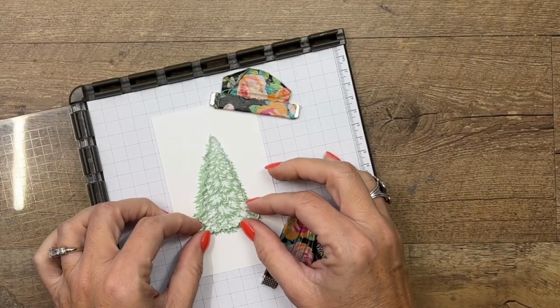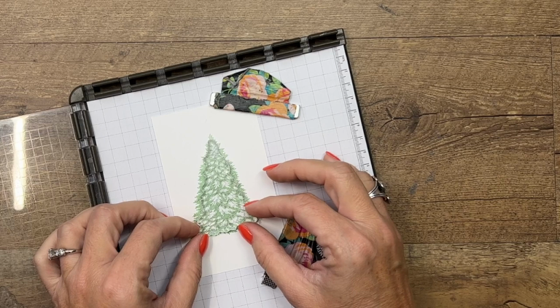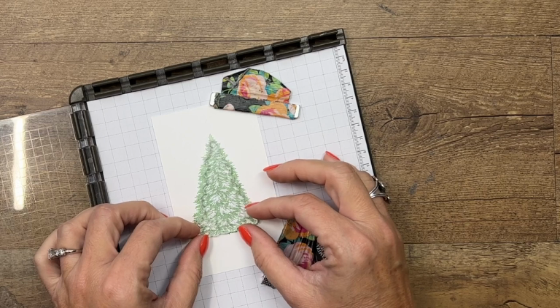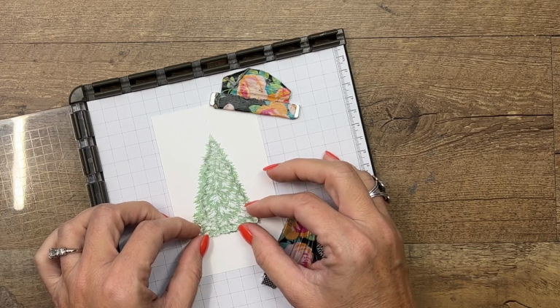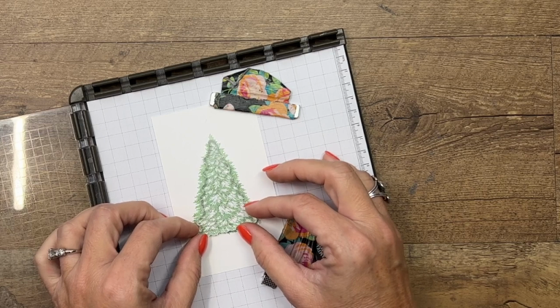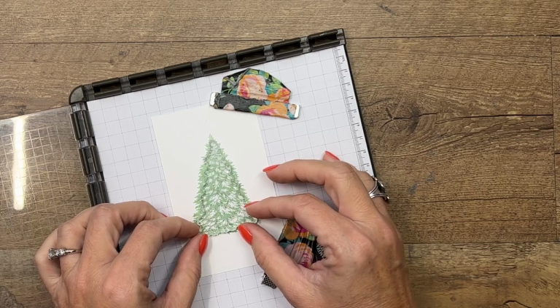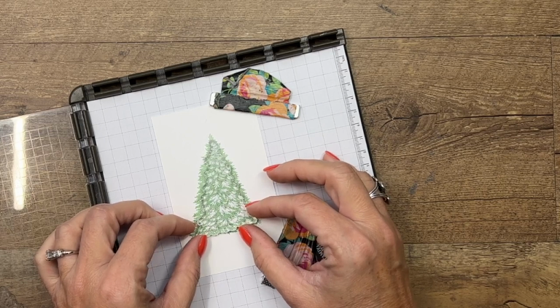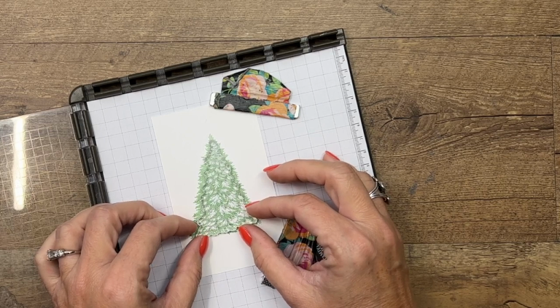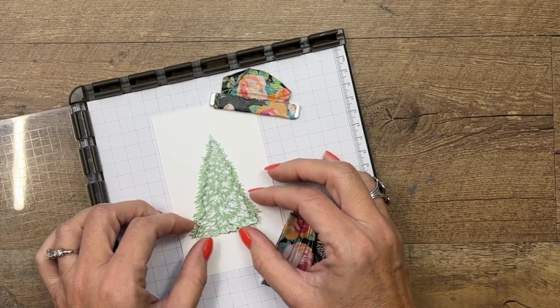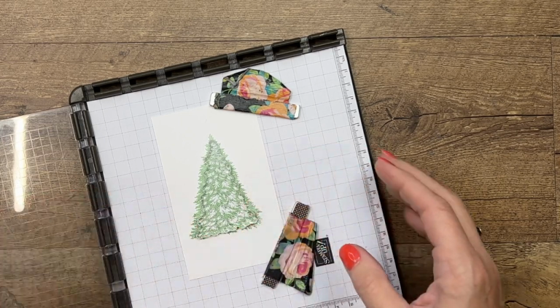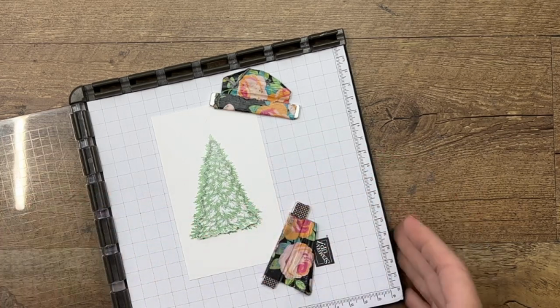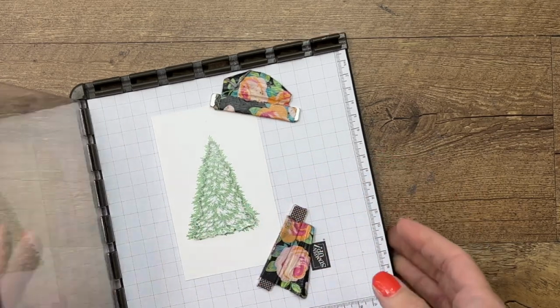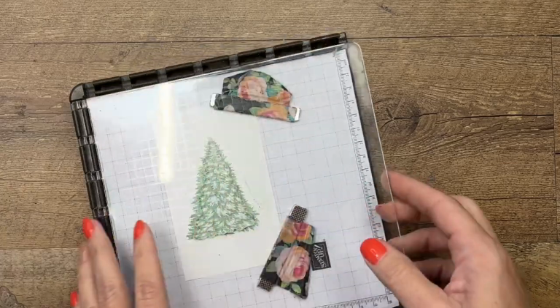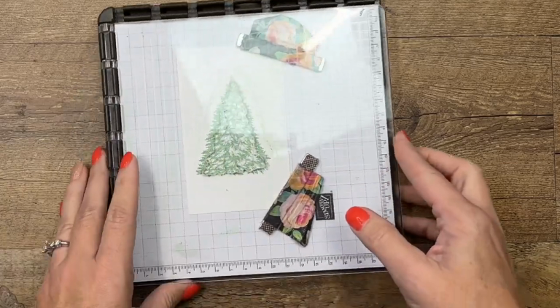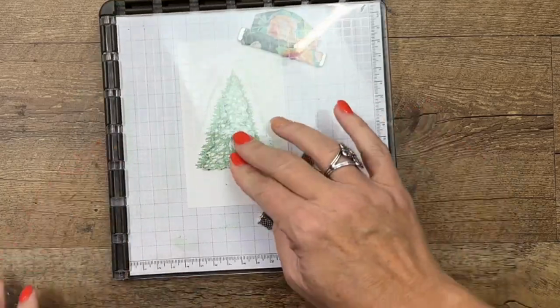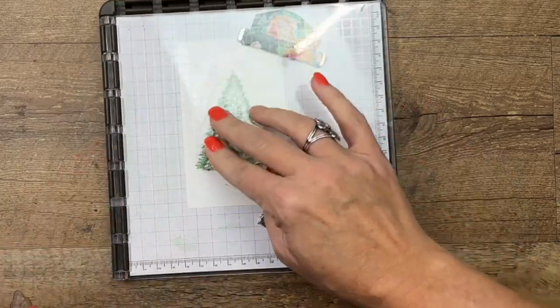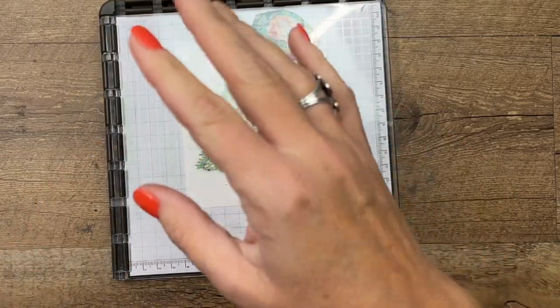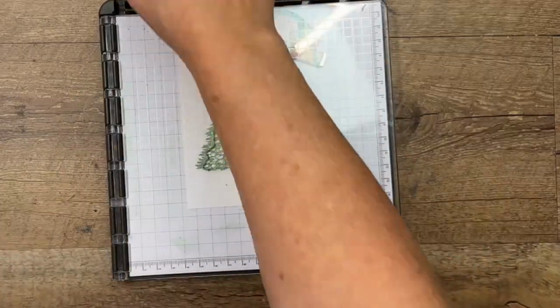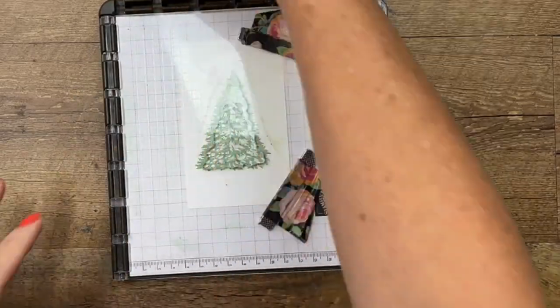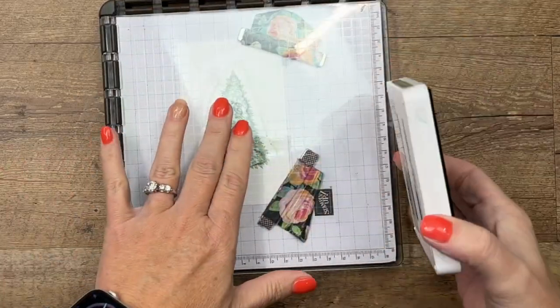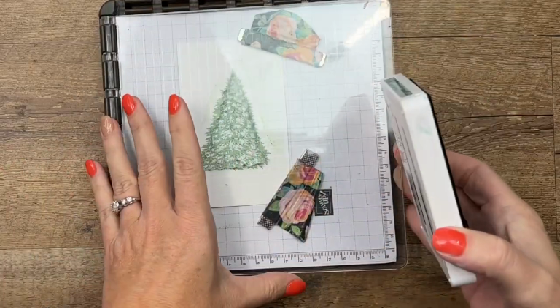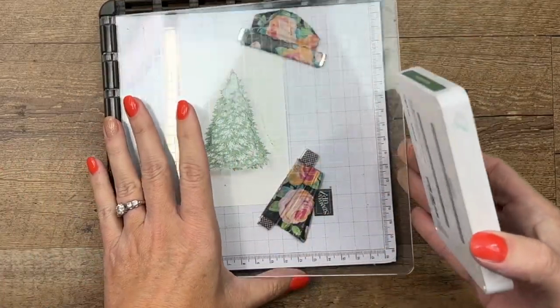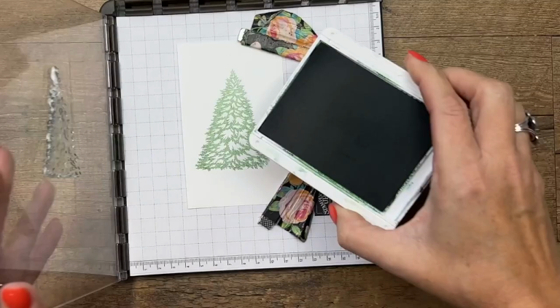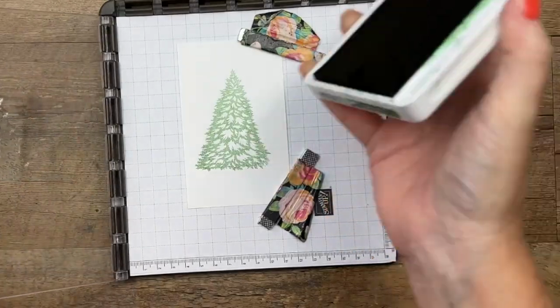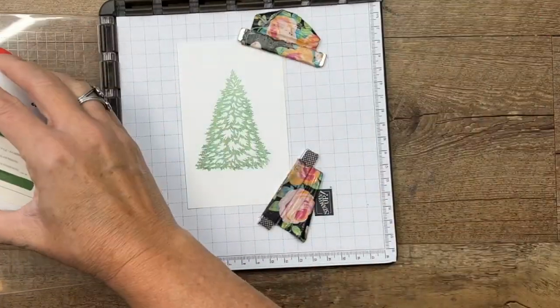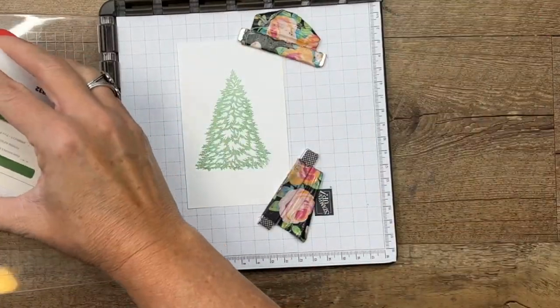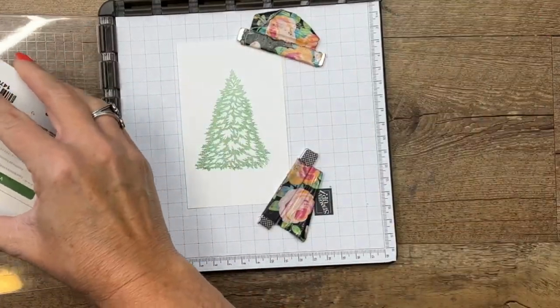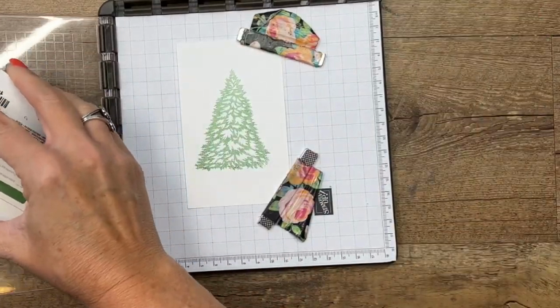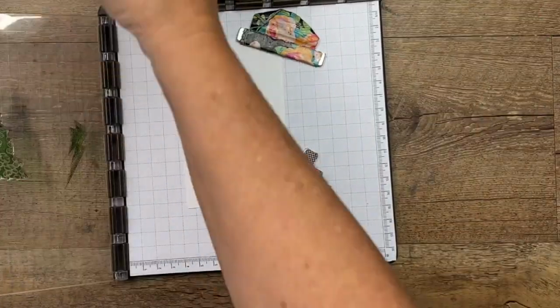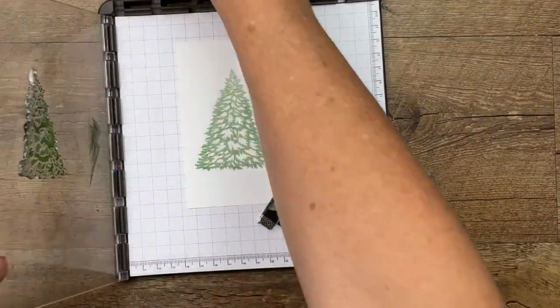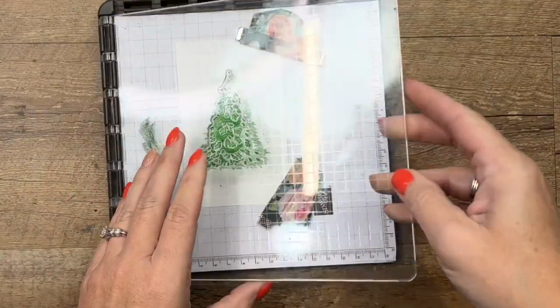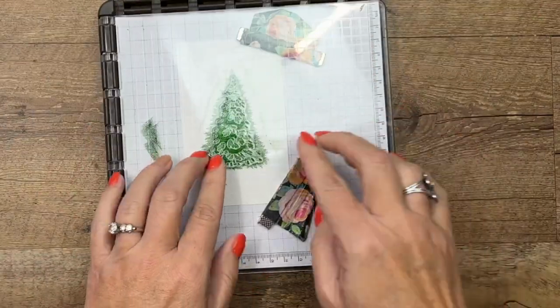We're going to line this up — it's kind of hard to see without putting my head in the camera, but you're just going to move it around until you see those little sections of your stamp kind of fill in the white sections of the stamped image. This time we're not stamping off; we want this to be darker.